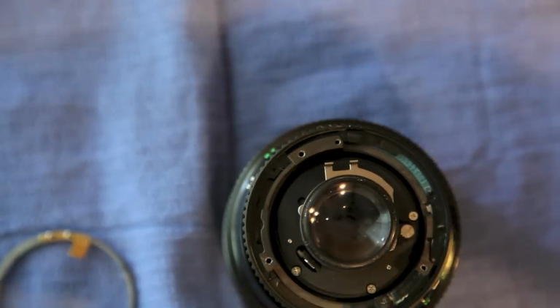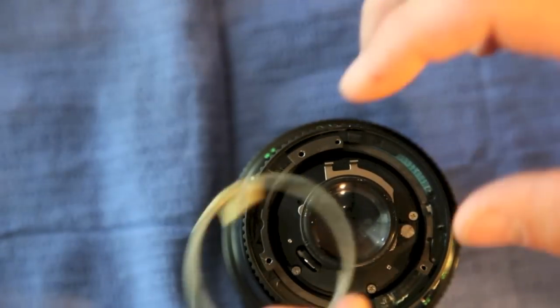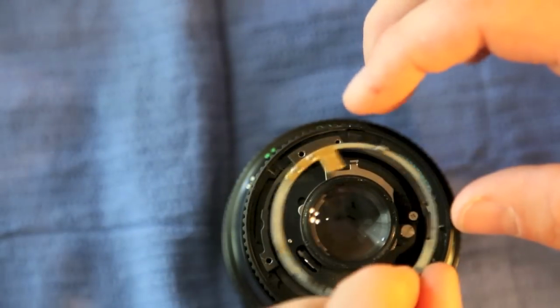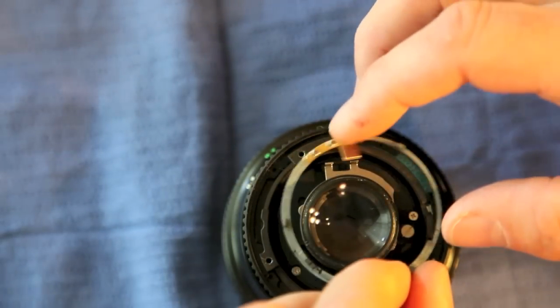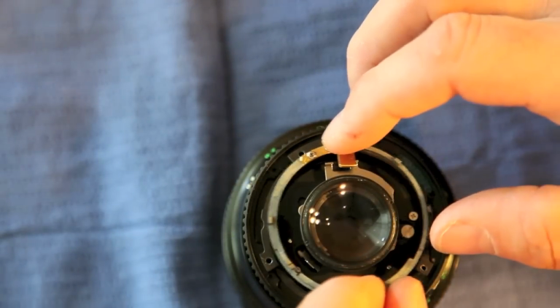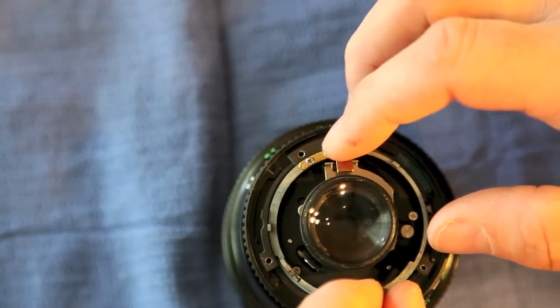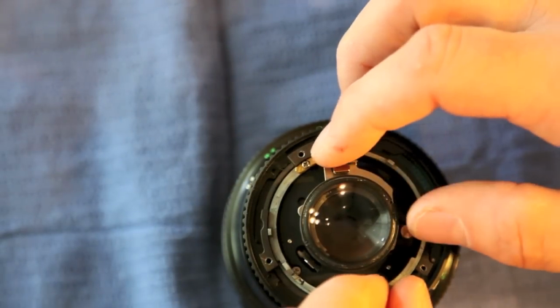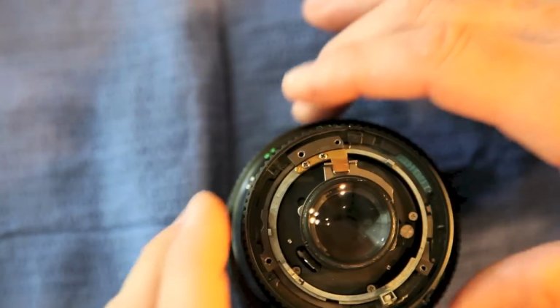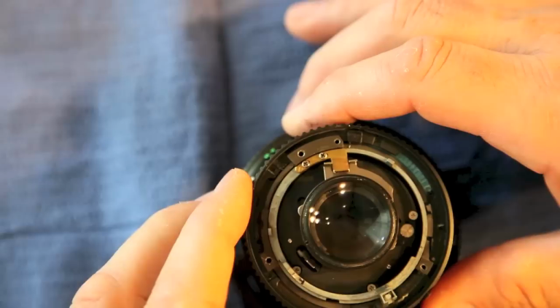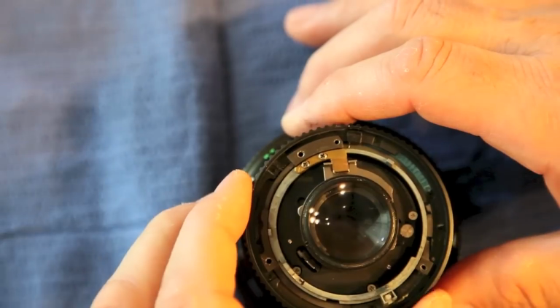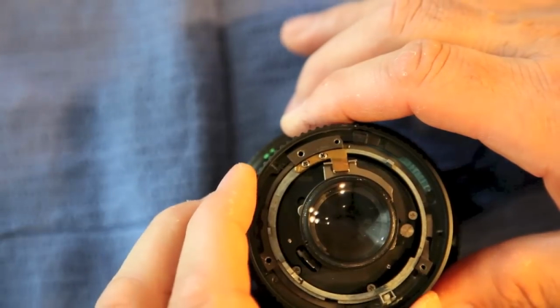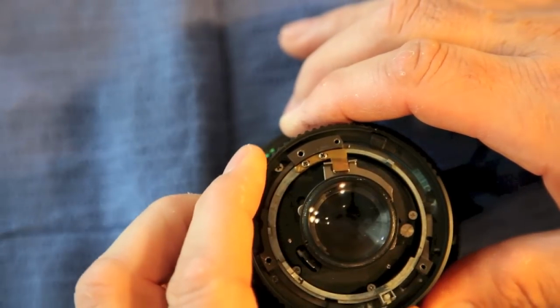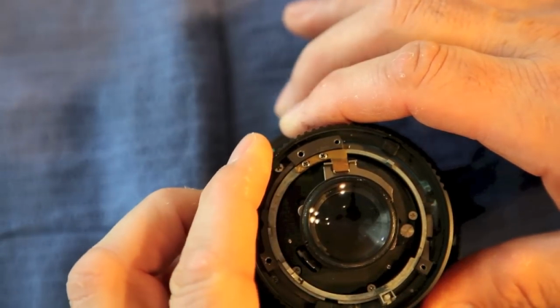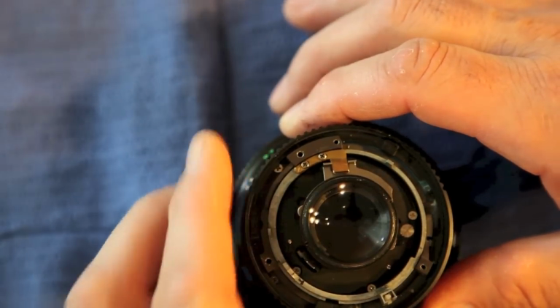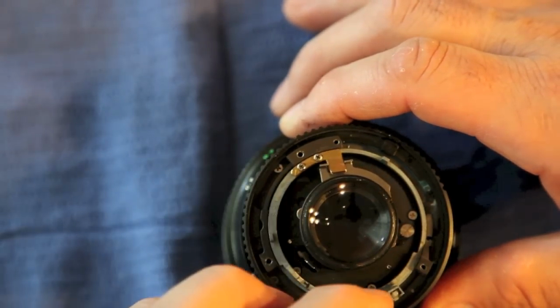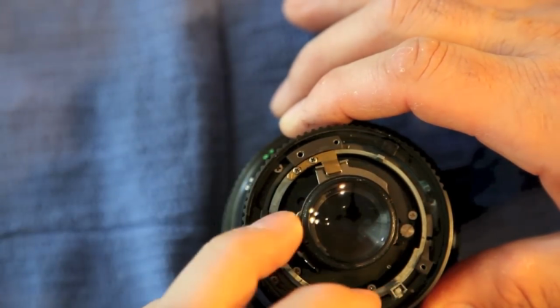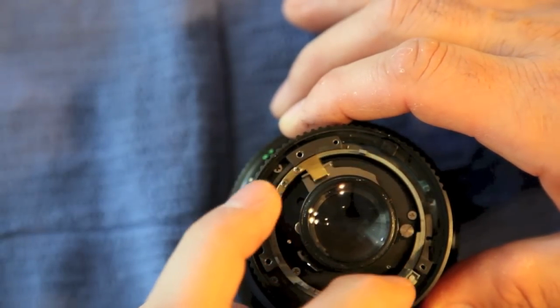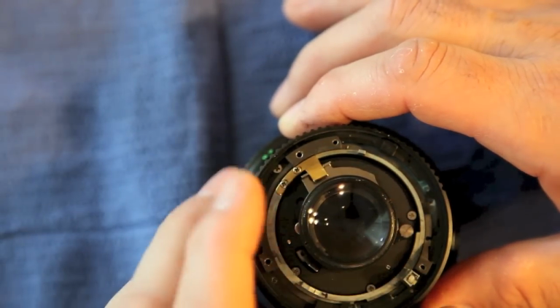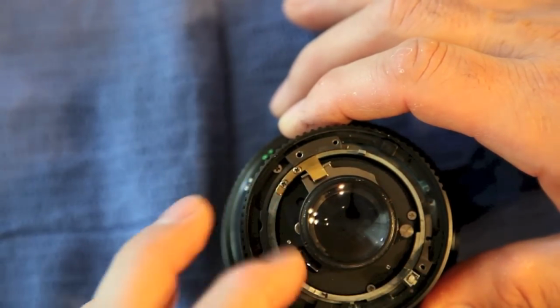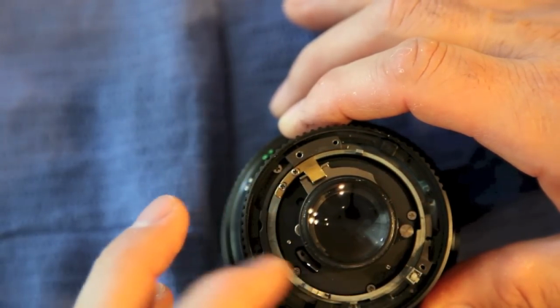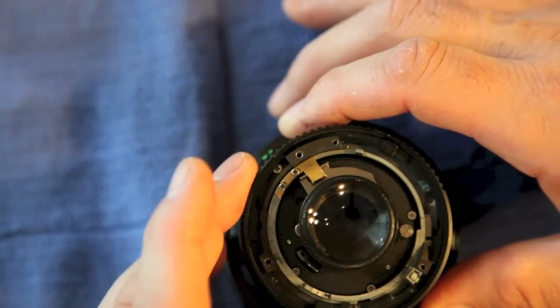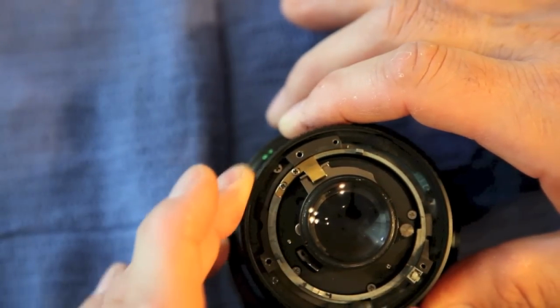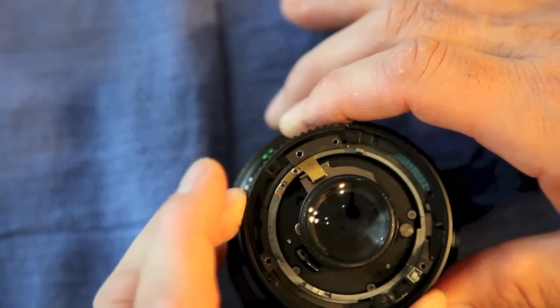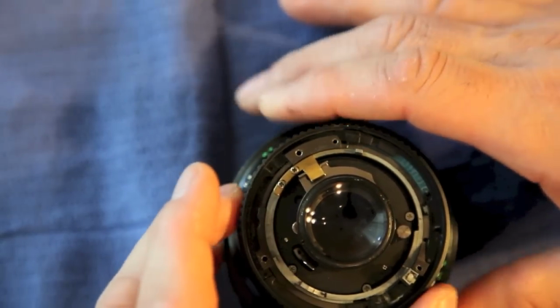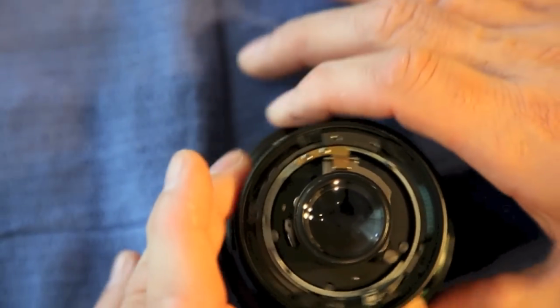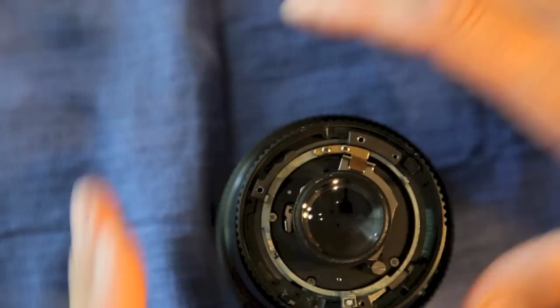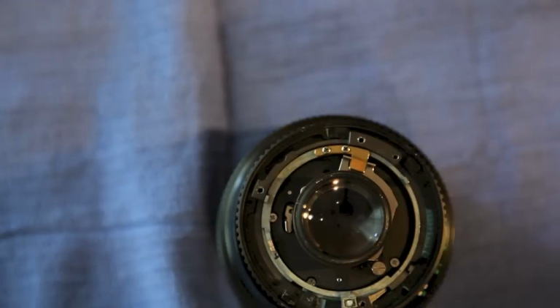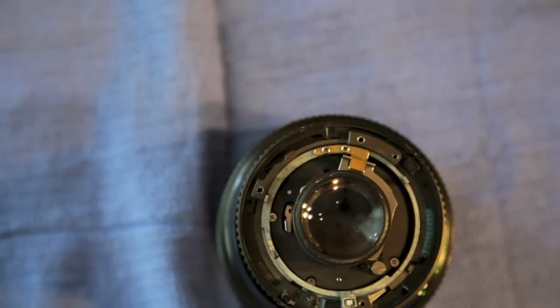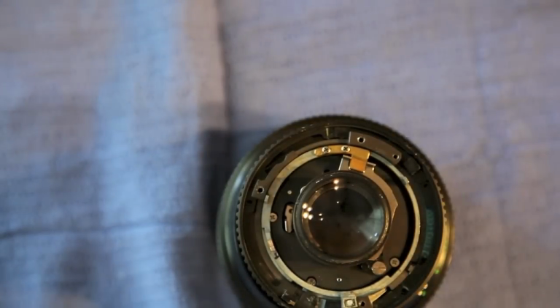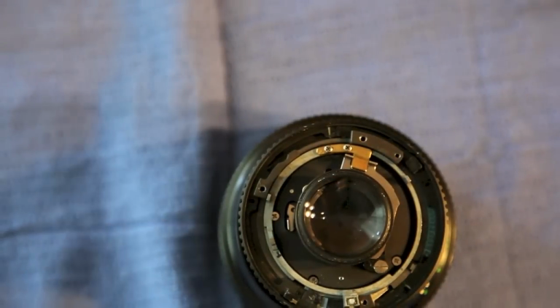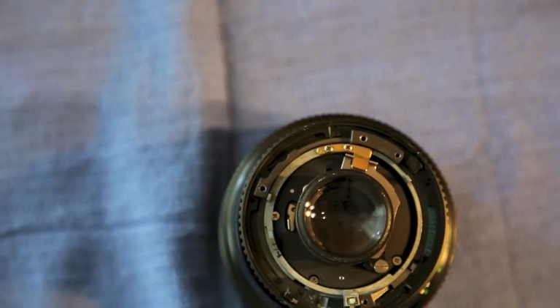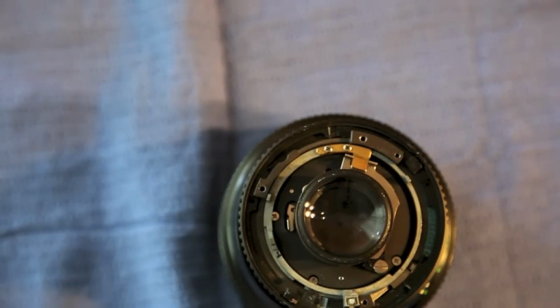So let's continue to where we were. Set this over one setting — drops in like so. Move it back.